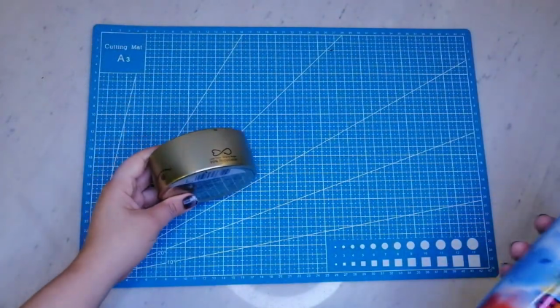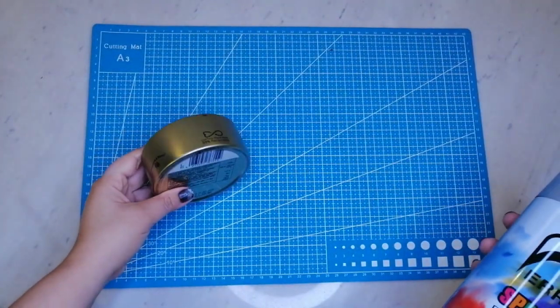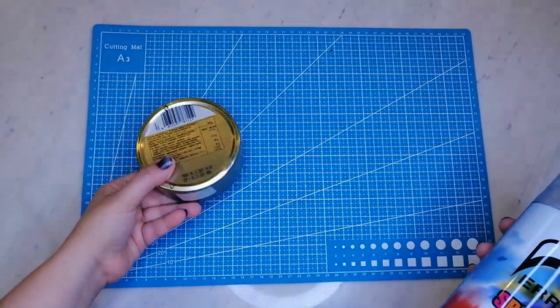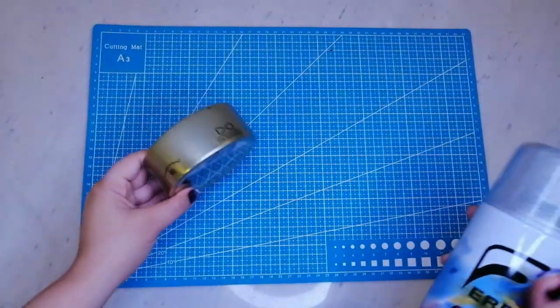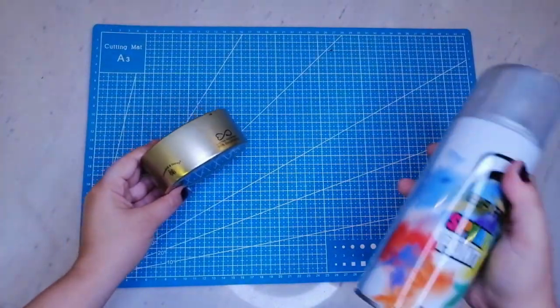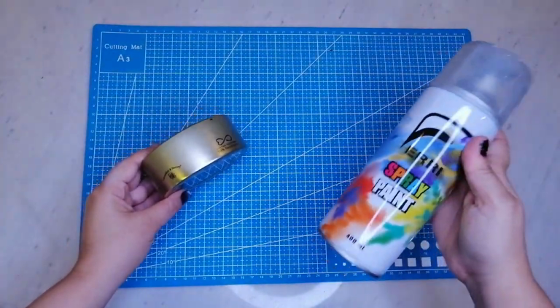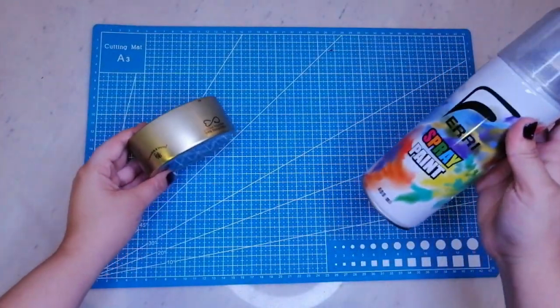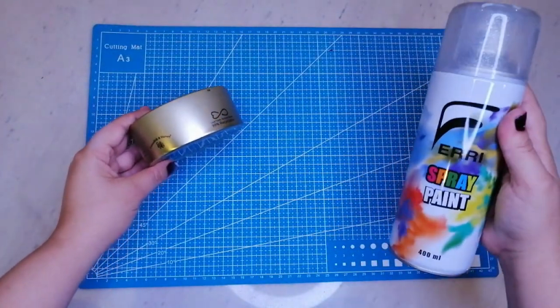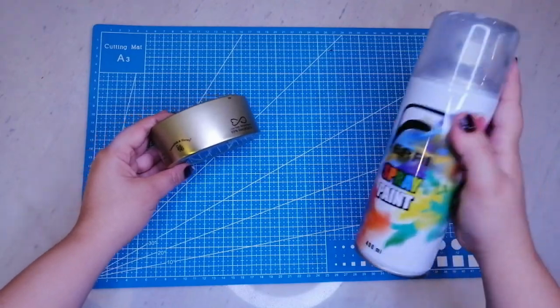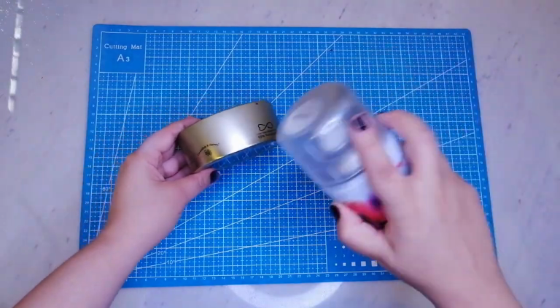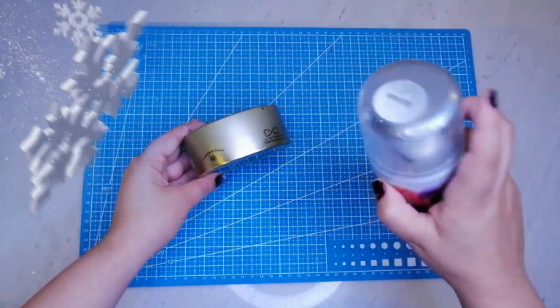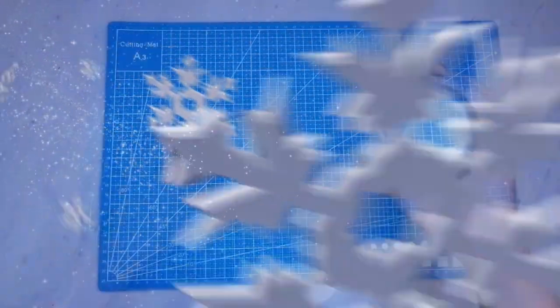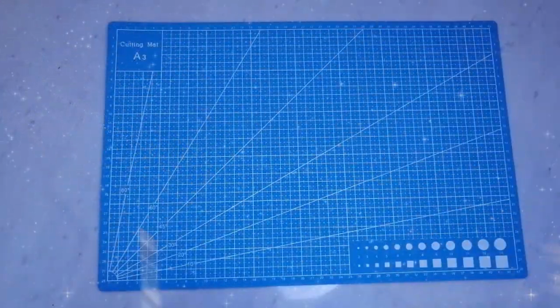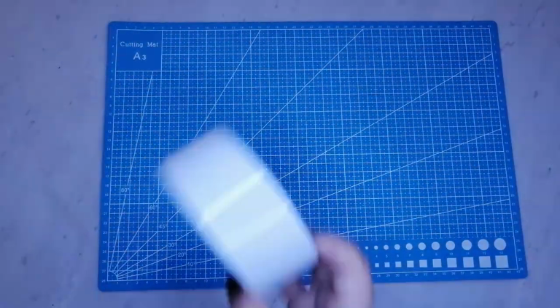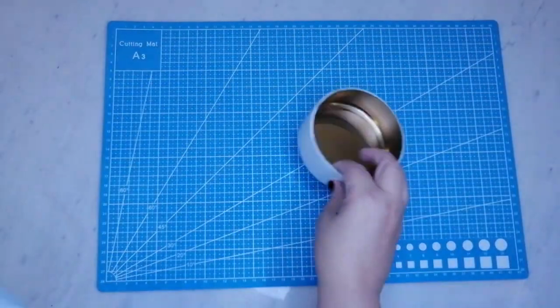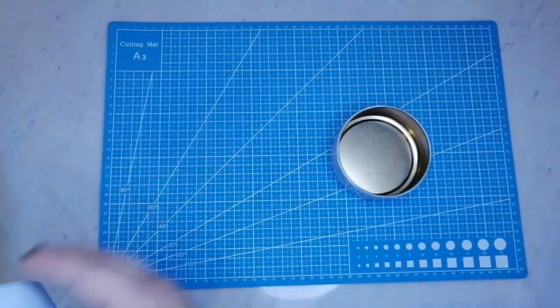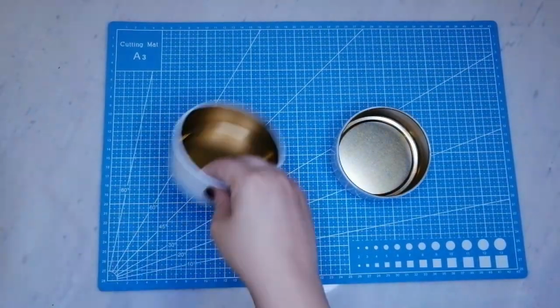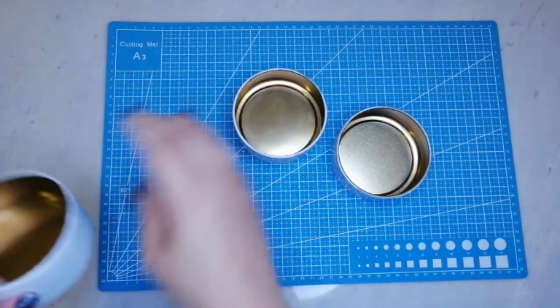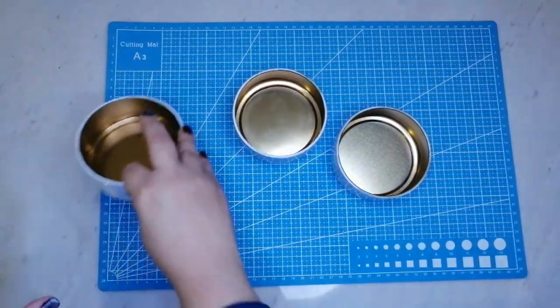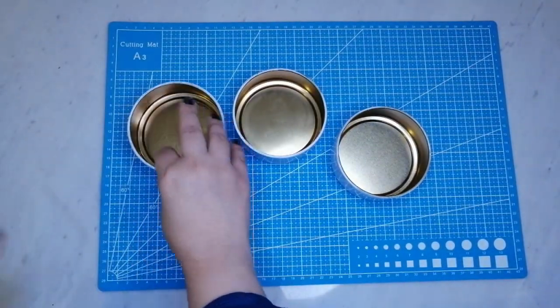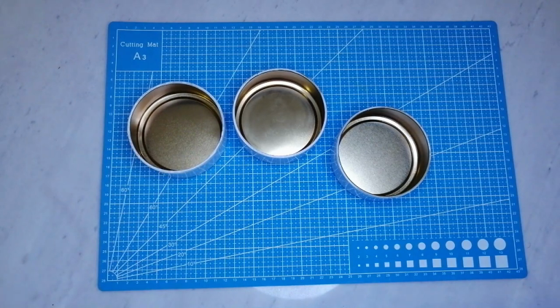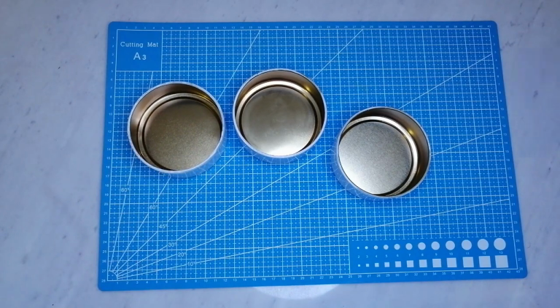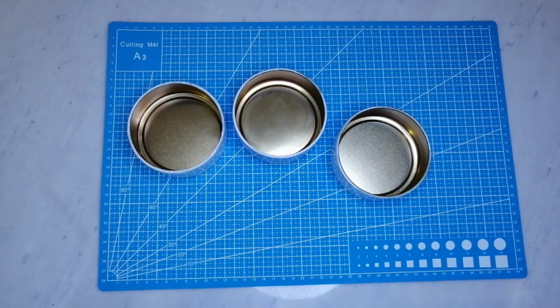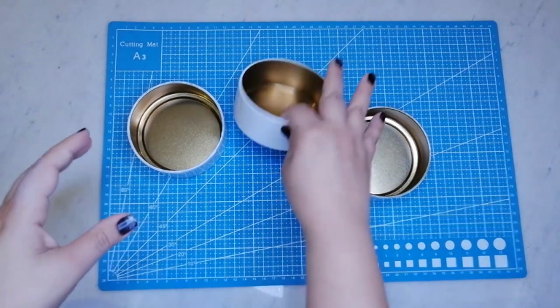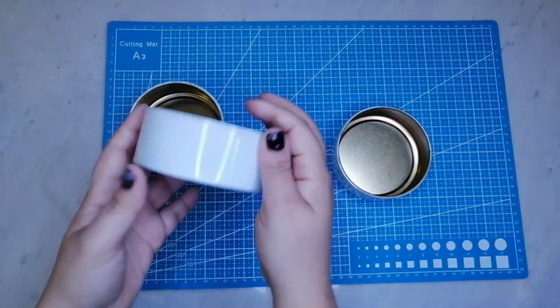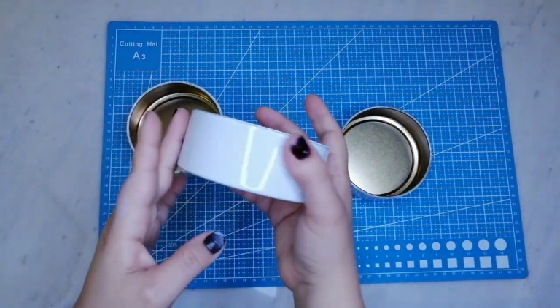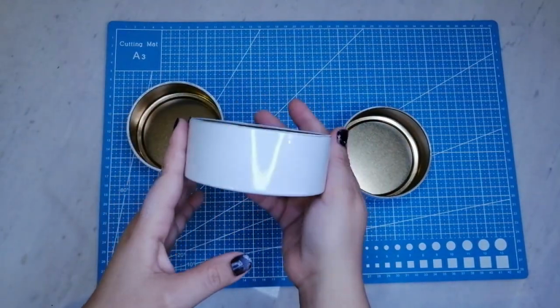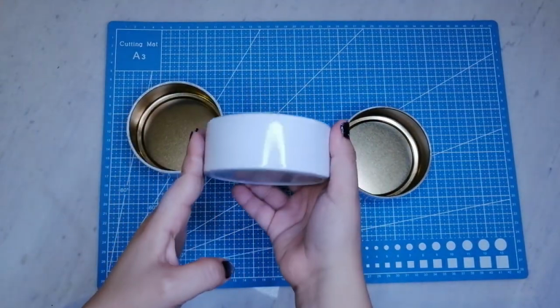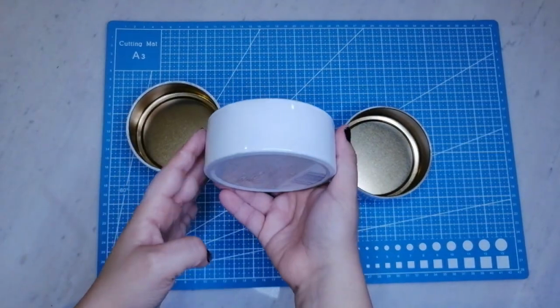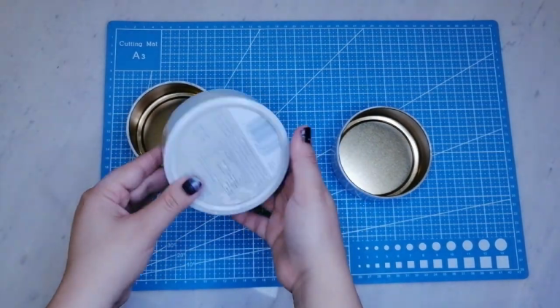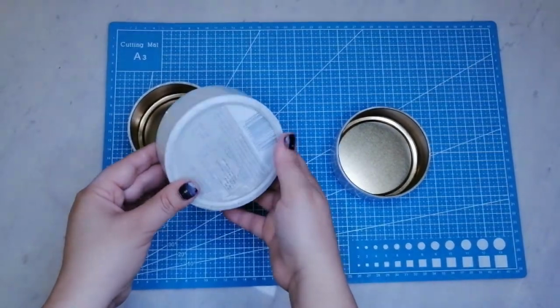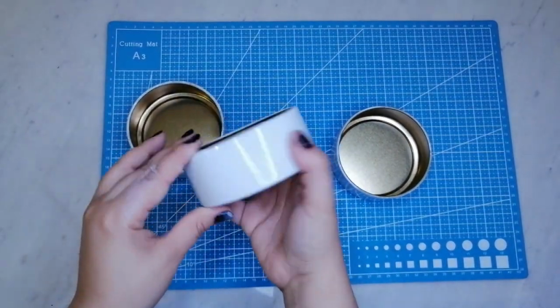Ahora pintaré las bases con pintura blanca en spray. Así quedaron las bases después de pintarlas; yo escogí pintarlas en blanco pero creo que en rojas o doradas se verán bien.